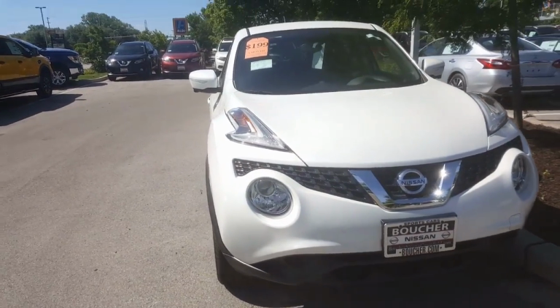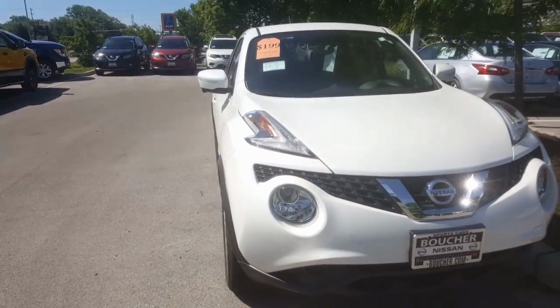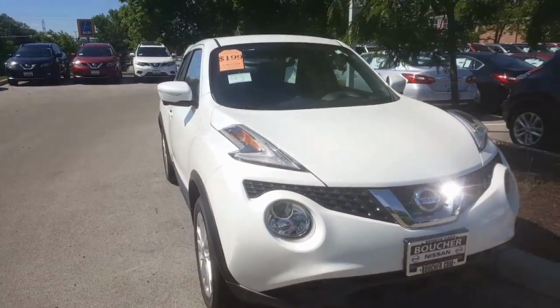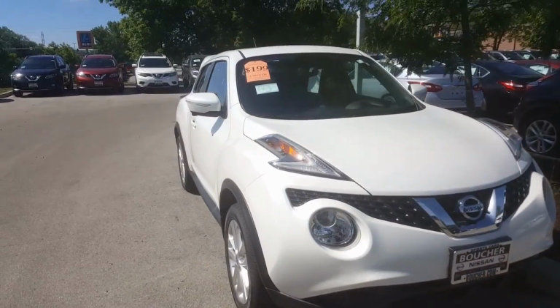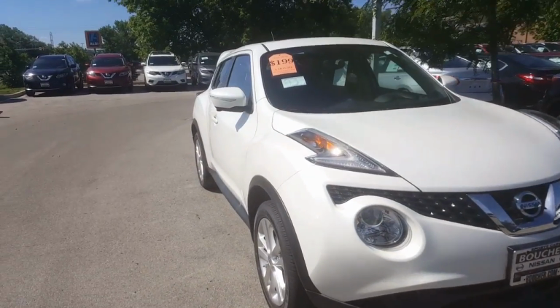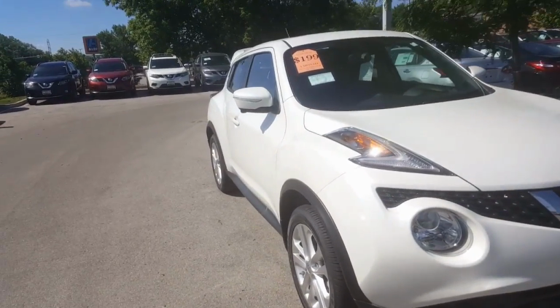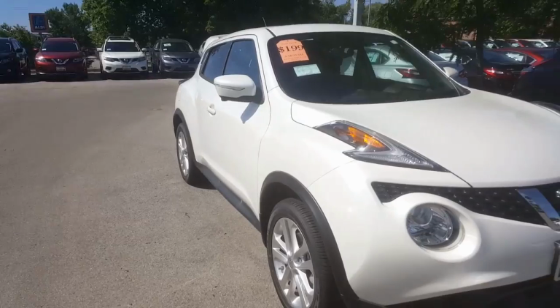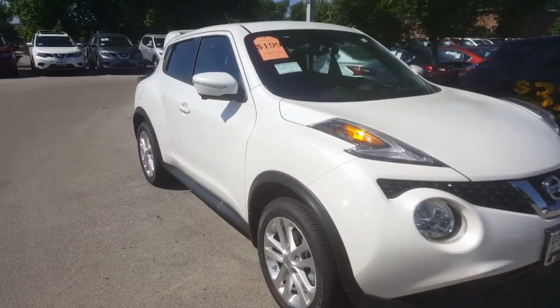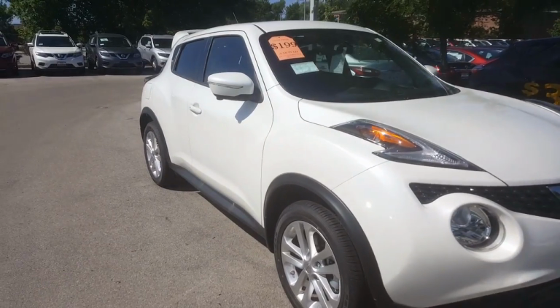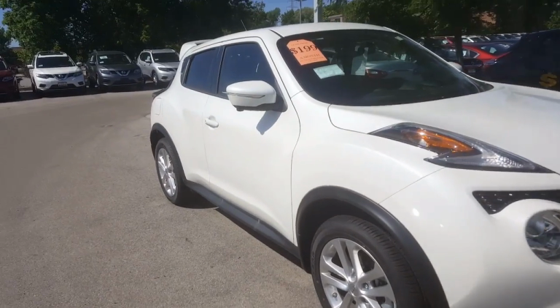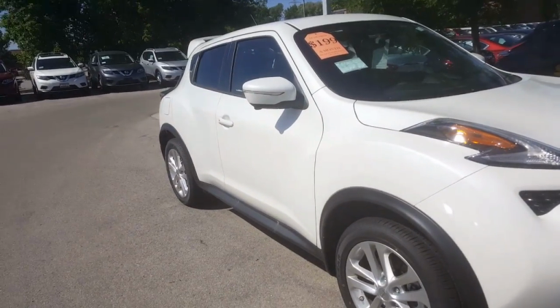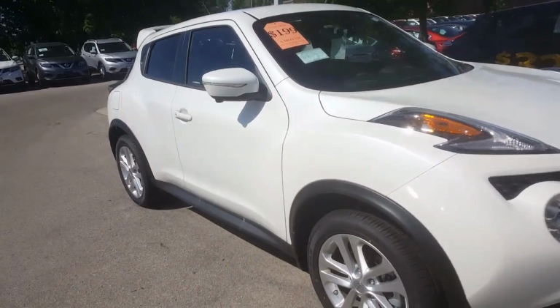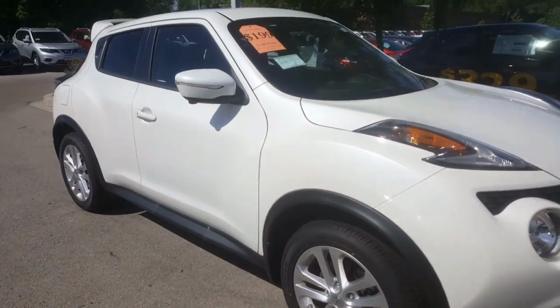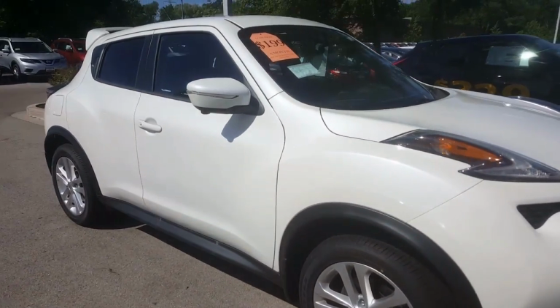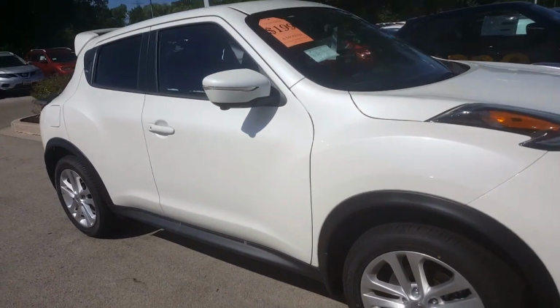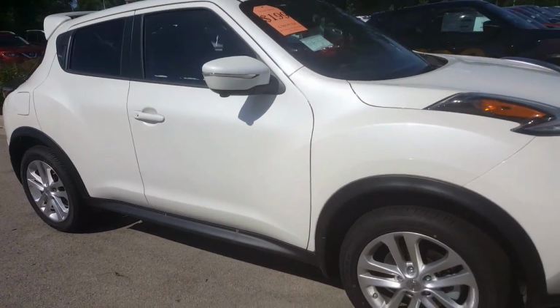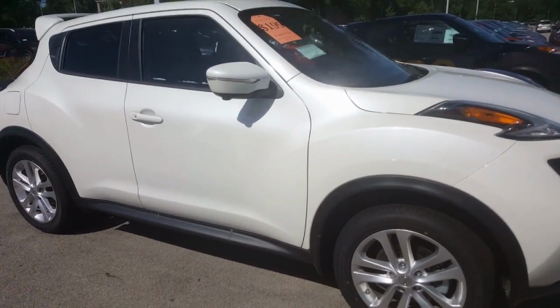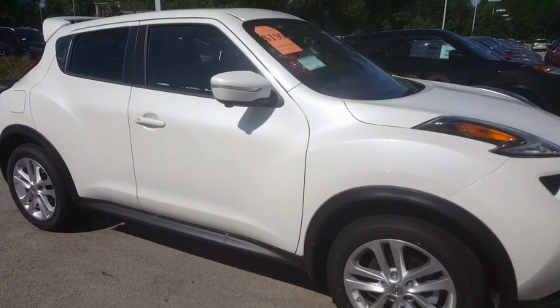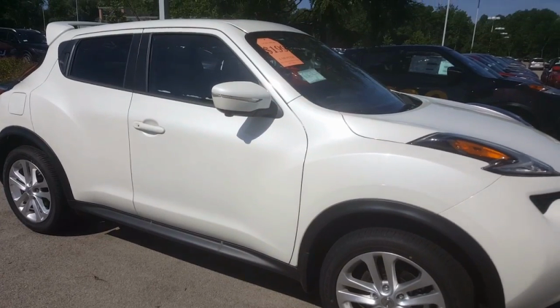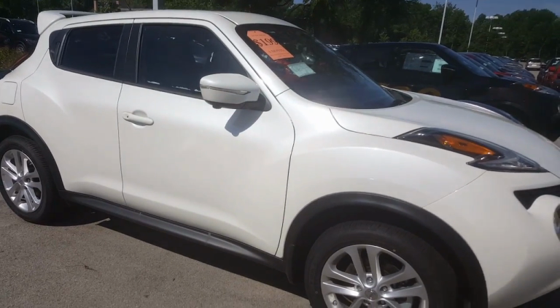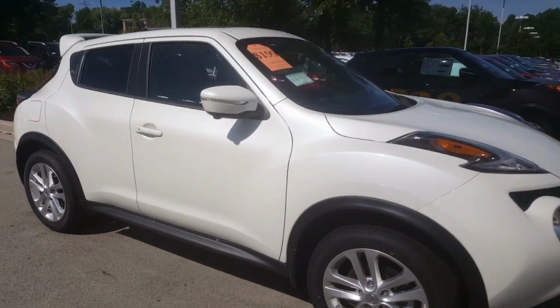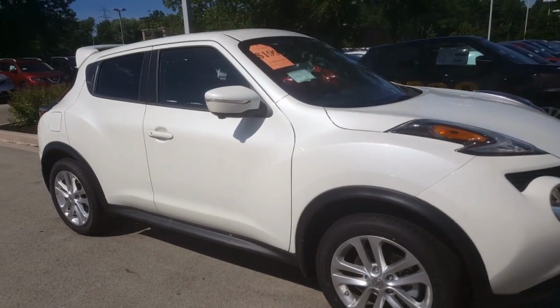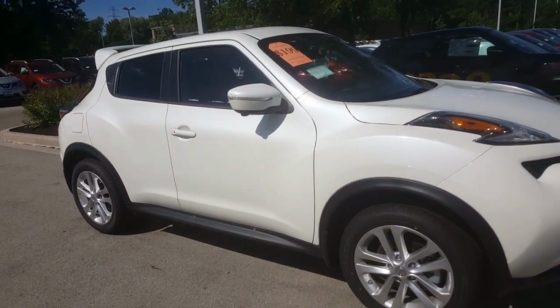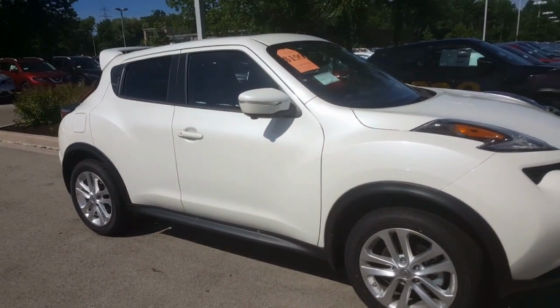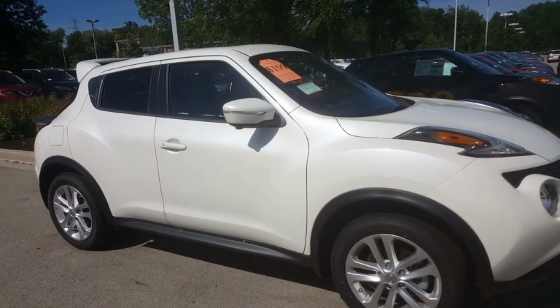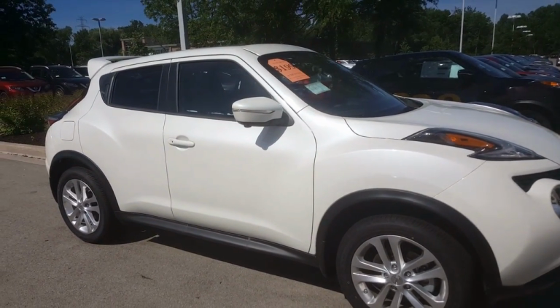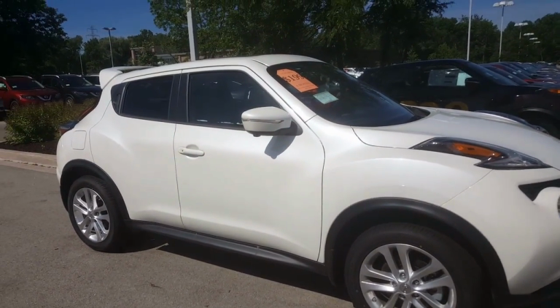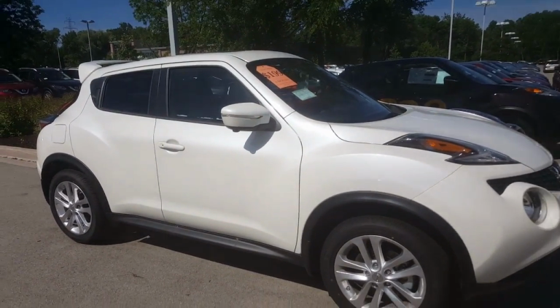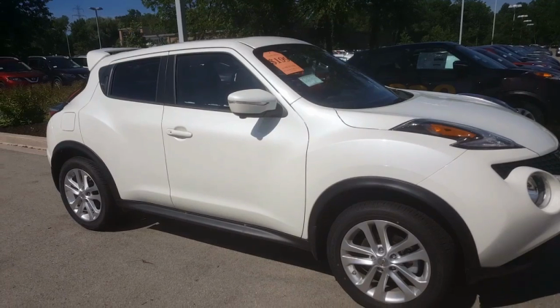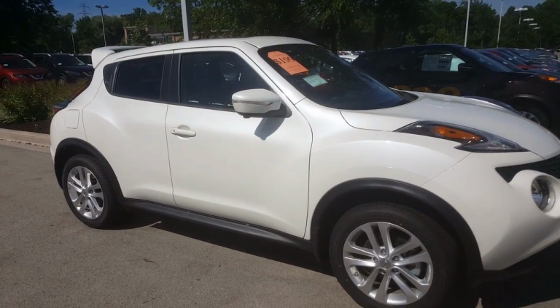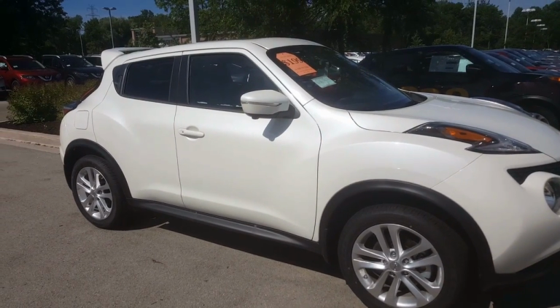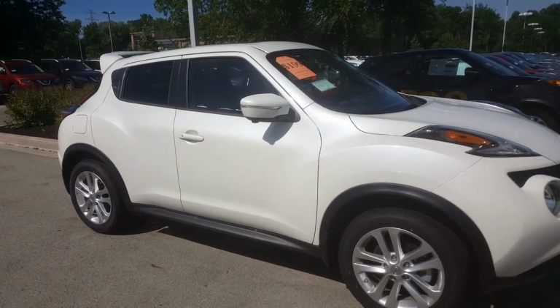What's really nice about these is you still have the SUV feel and versatility, but then you also have the turning radius of a nice smaller size vehicle. Easy to maneuver around, and they're really fun and sporty. Again, this is the Juke.